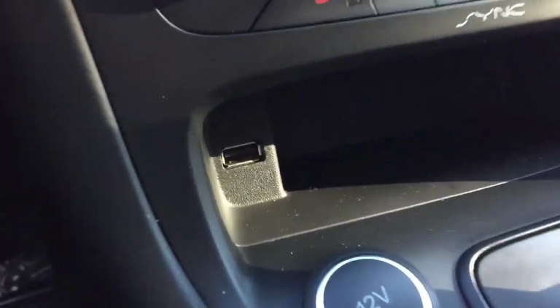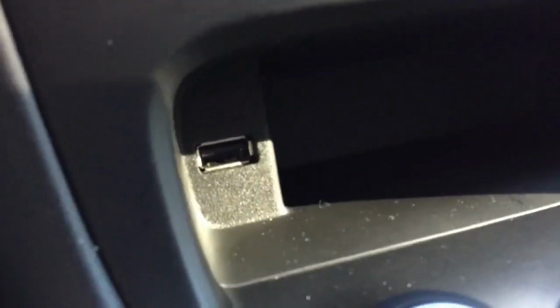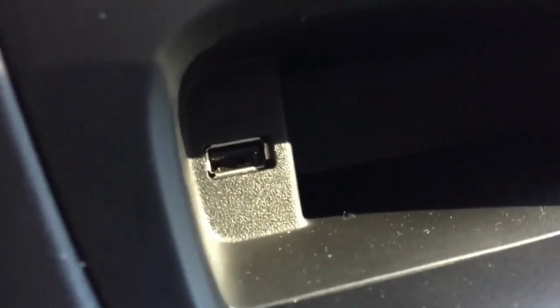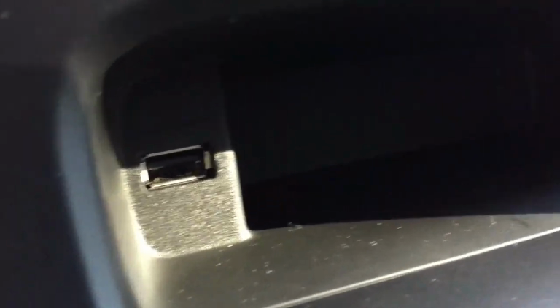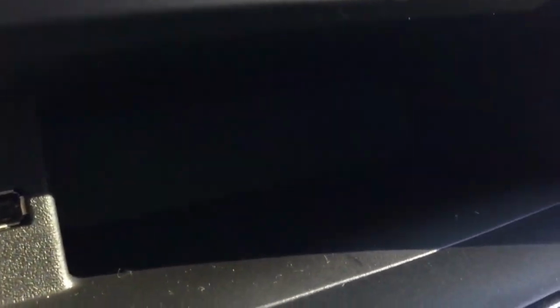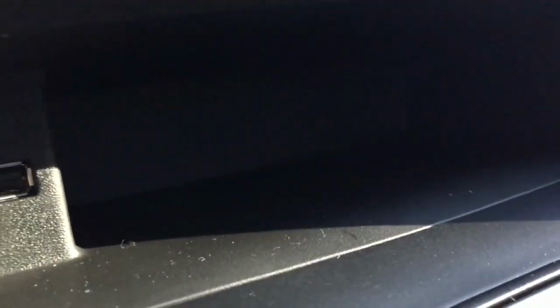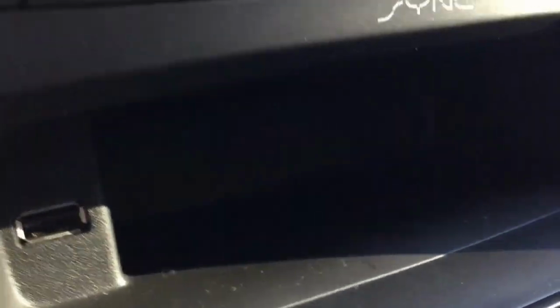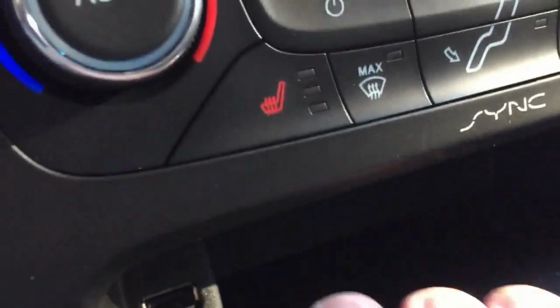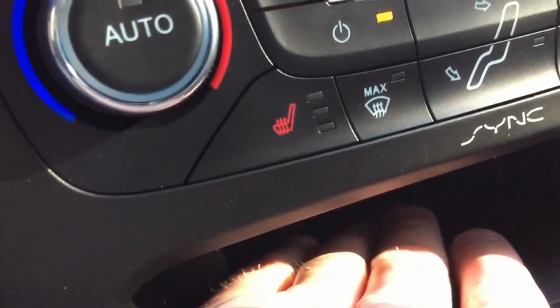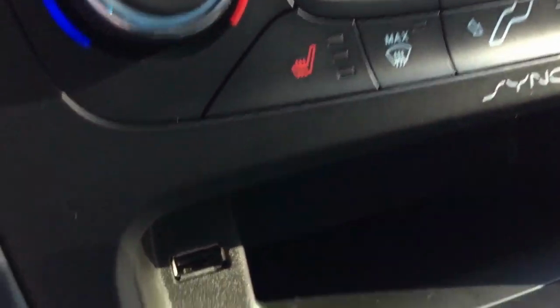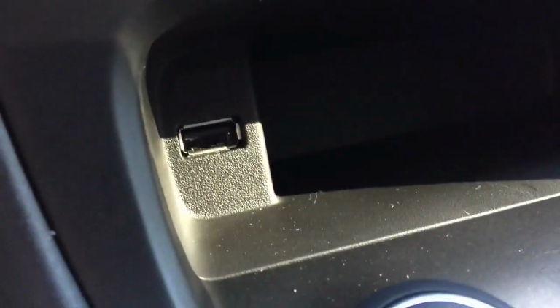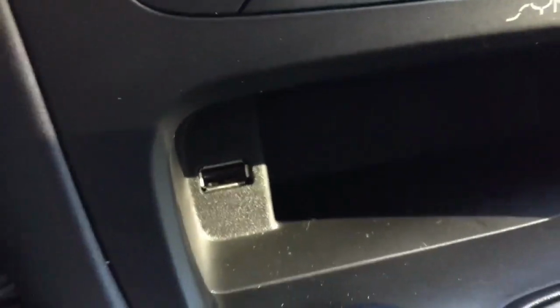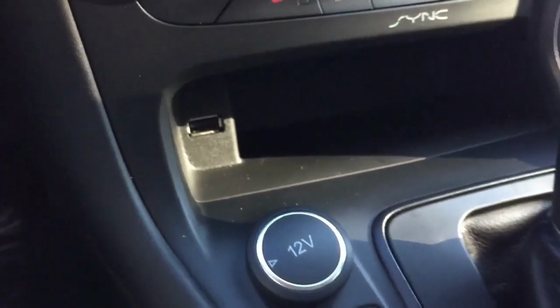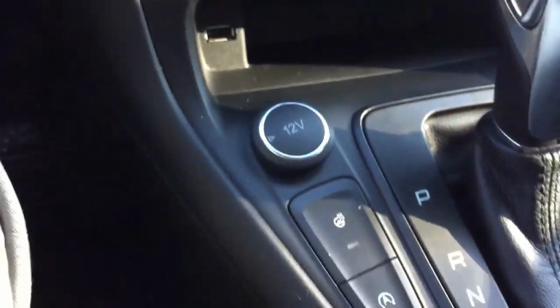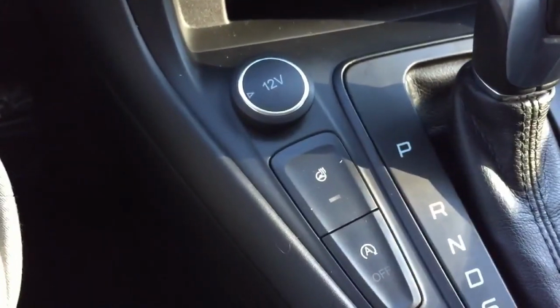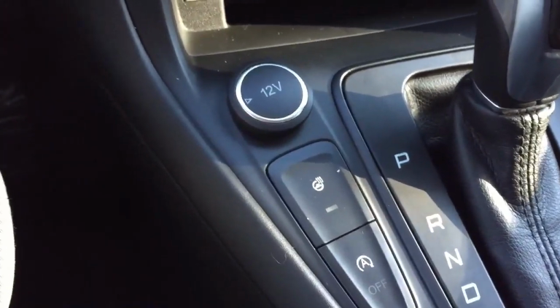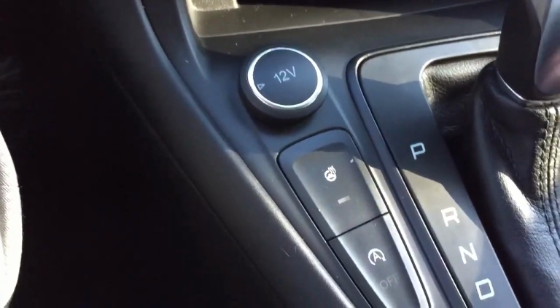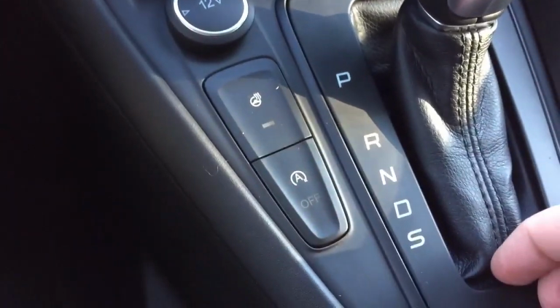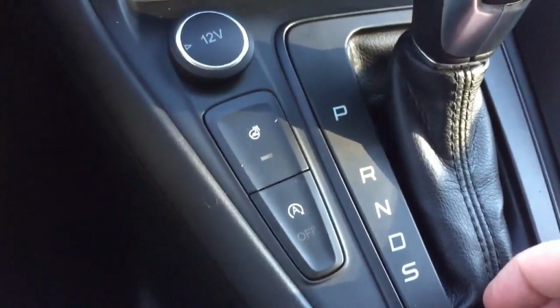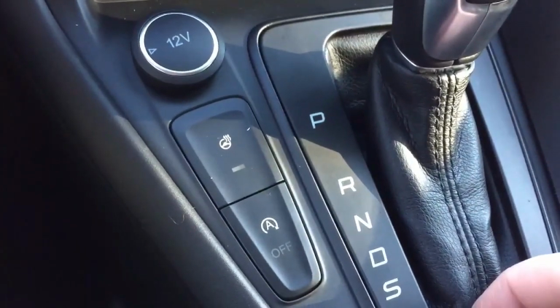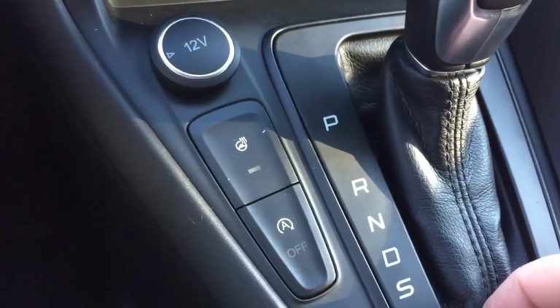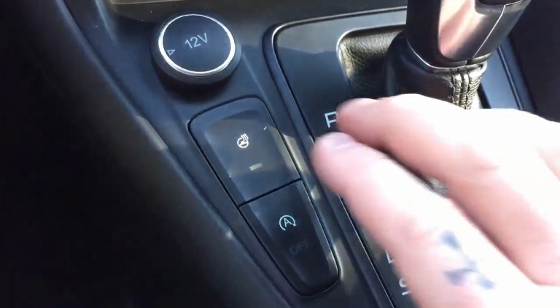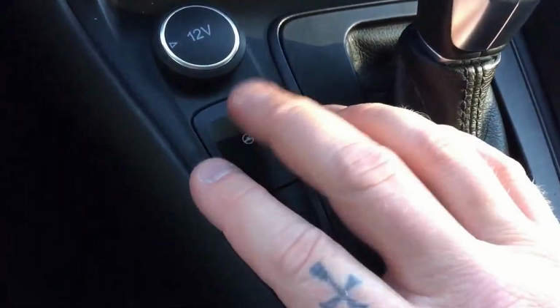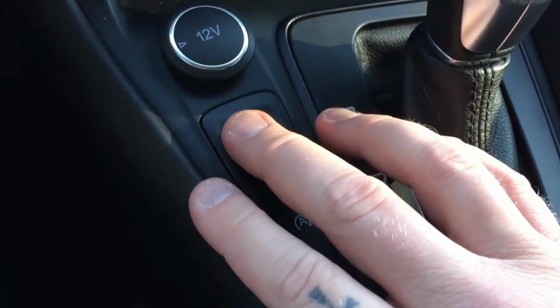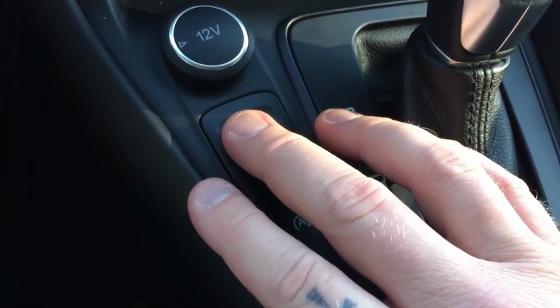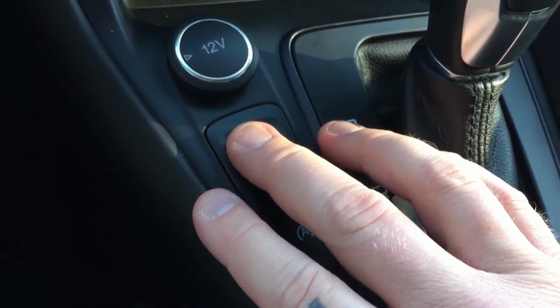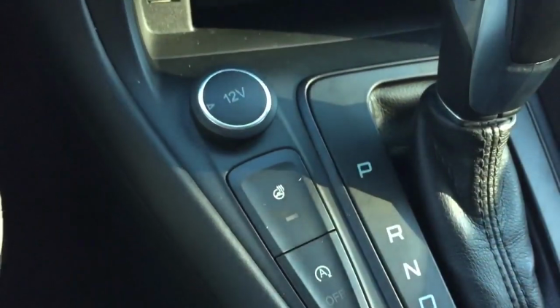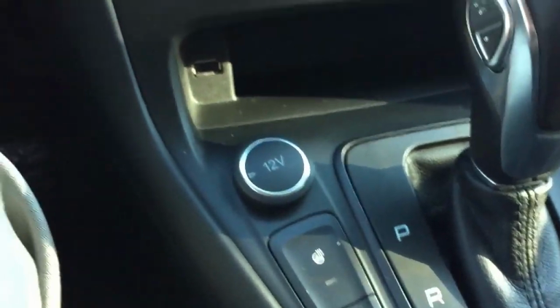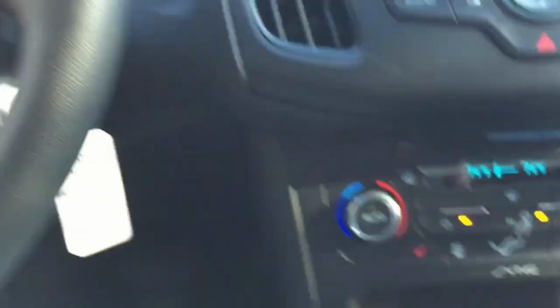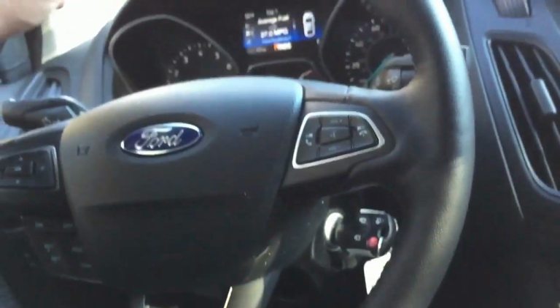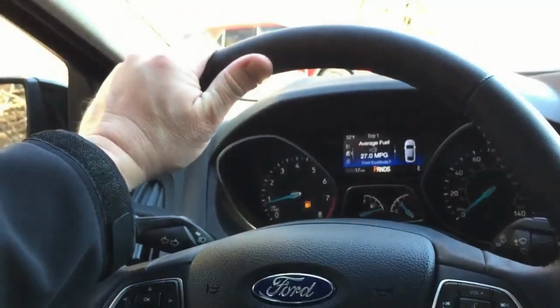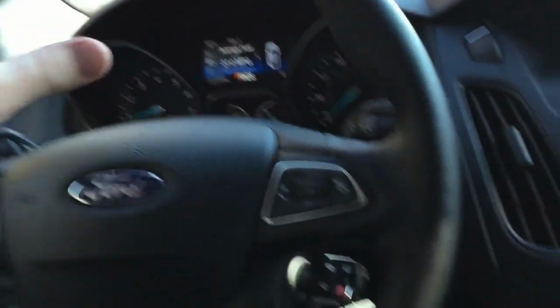There's a USB port and a cubby where you can keep your cell phone. Two nice features this car has are a heated steering wheel, very nice for cold winter days.